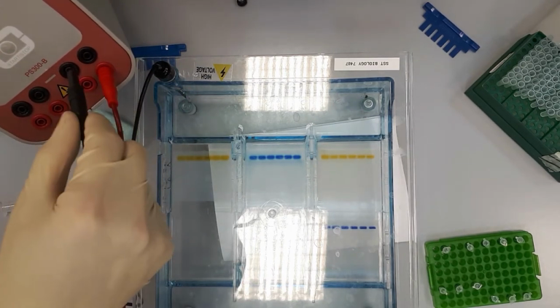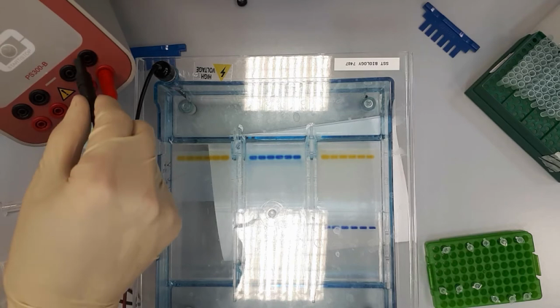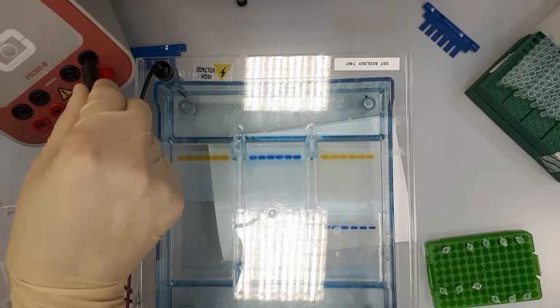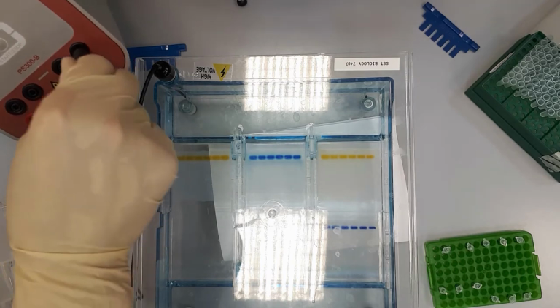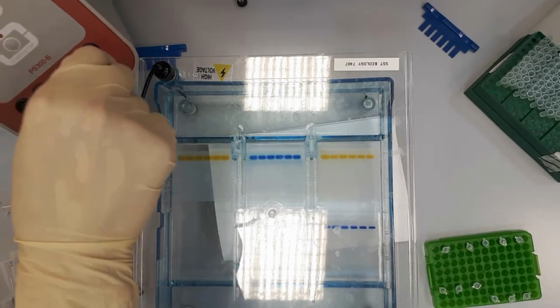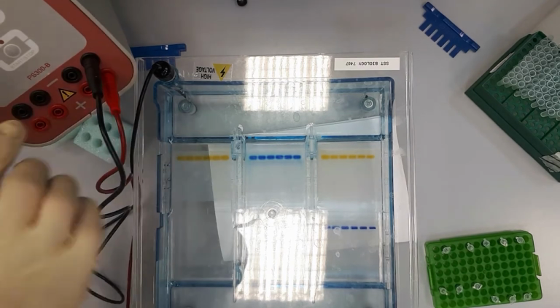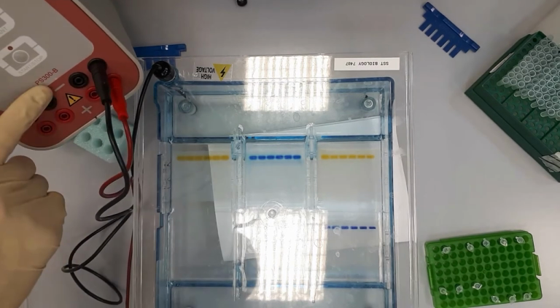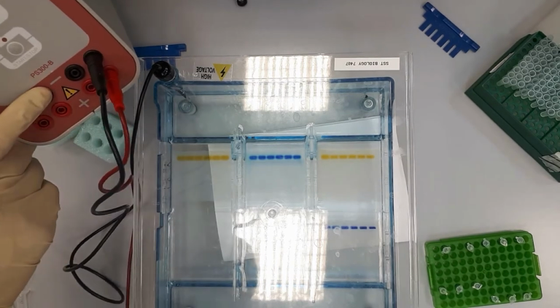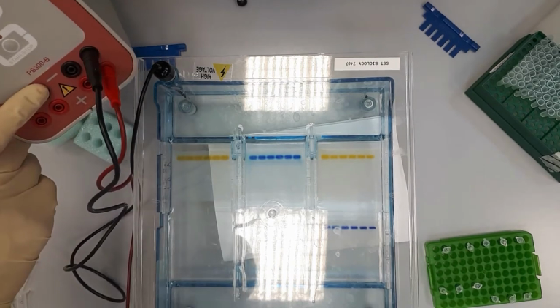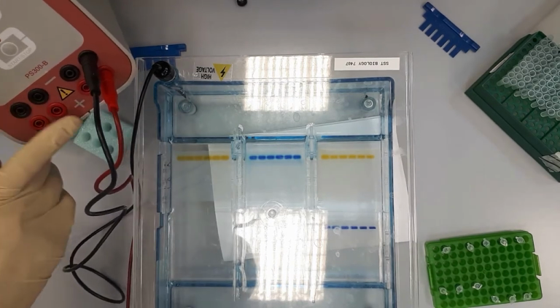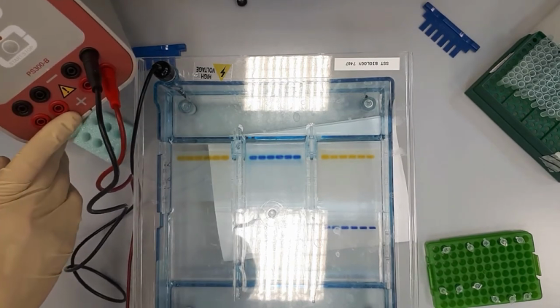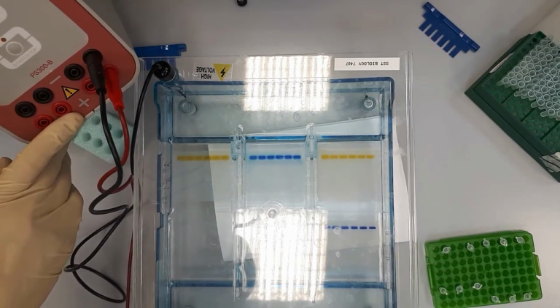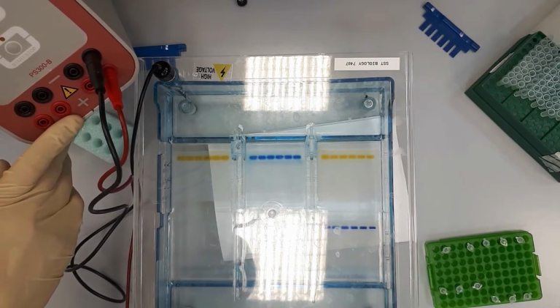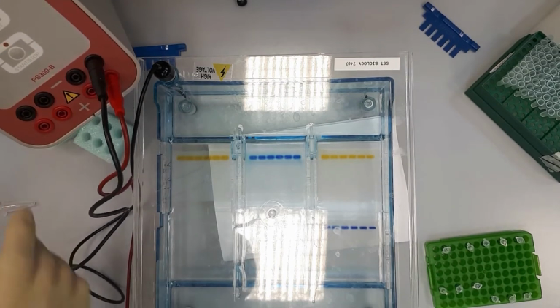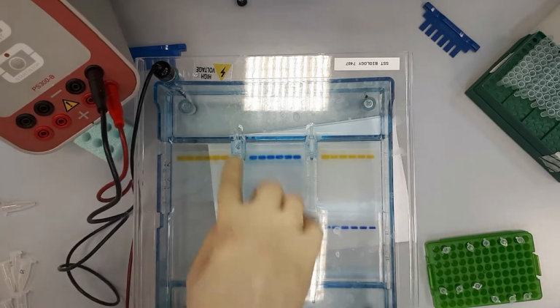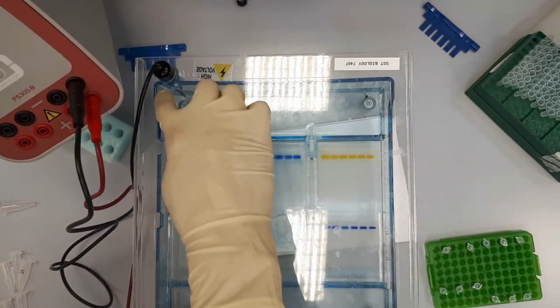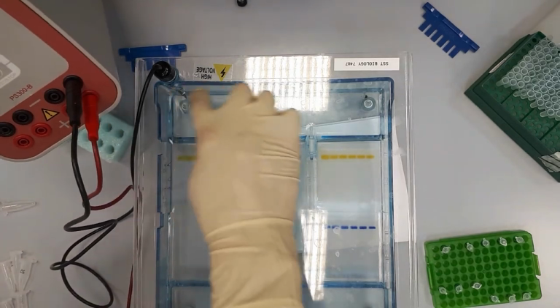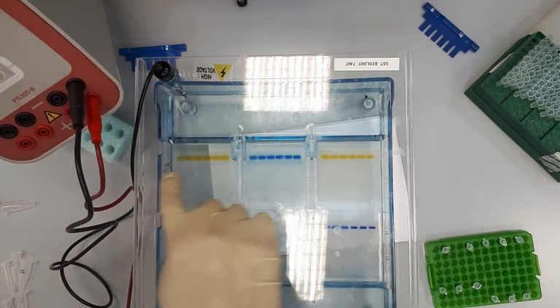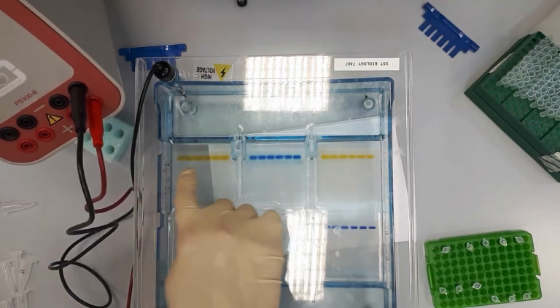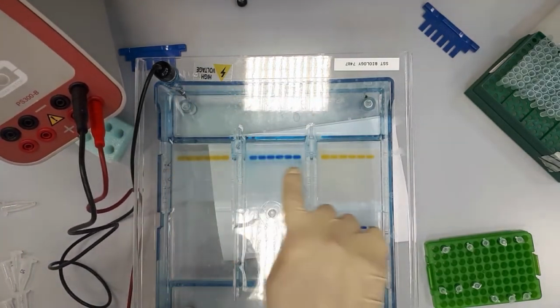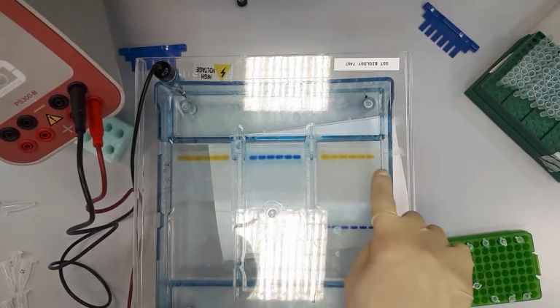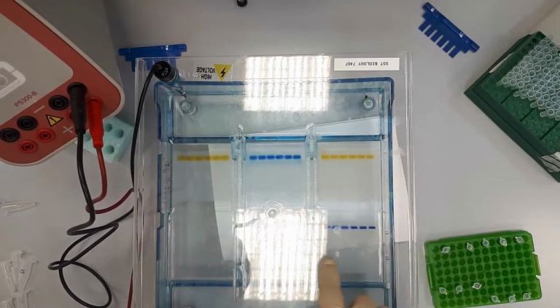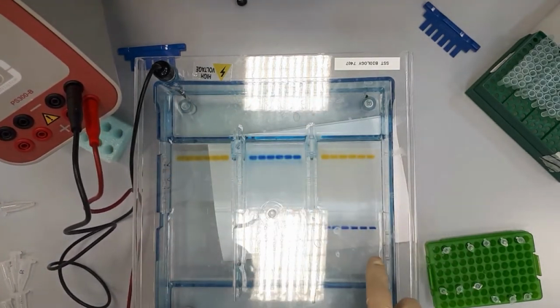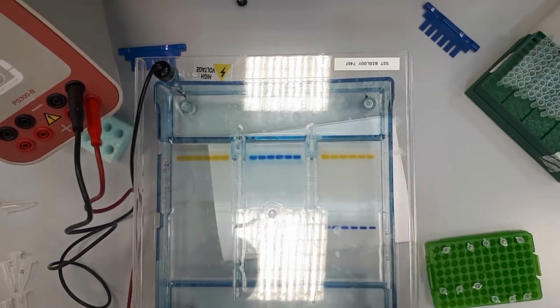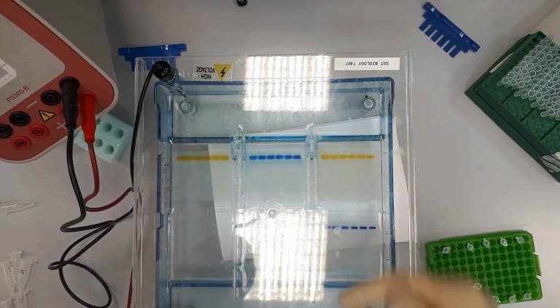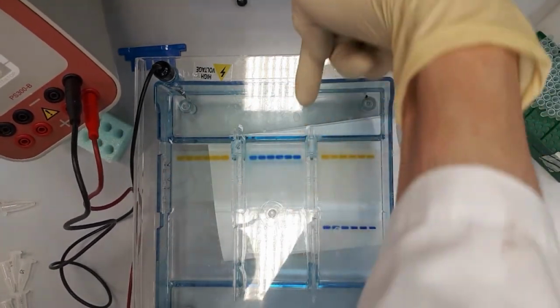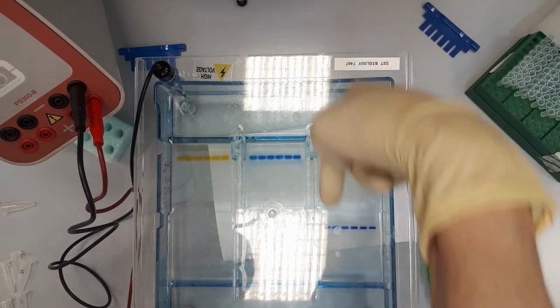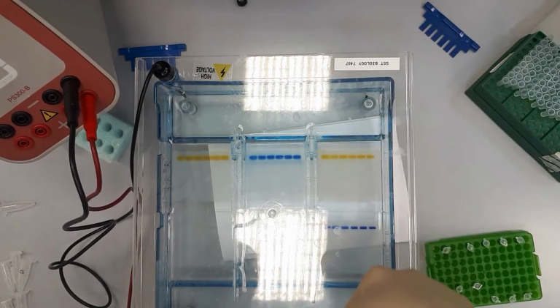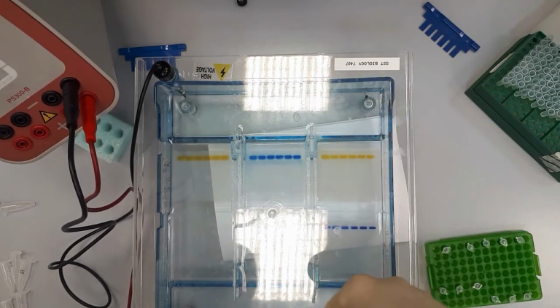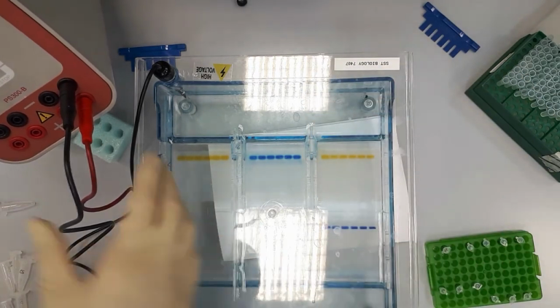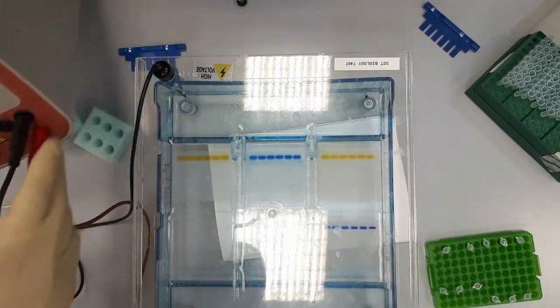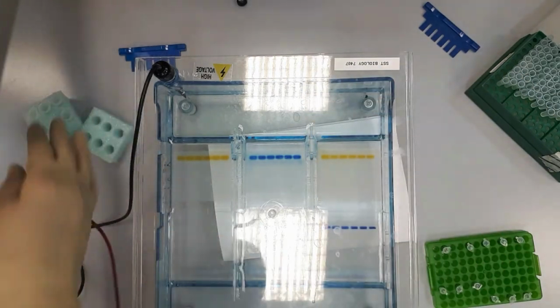The explanation of these colors is here: negative and positive. The top would be negative because the DNA is negative and it will move towards the positive pole.